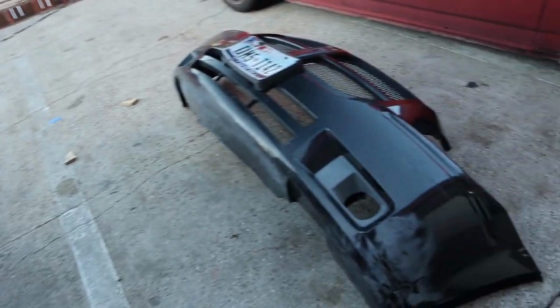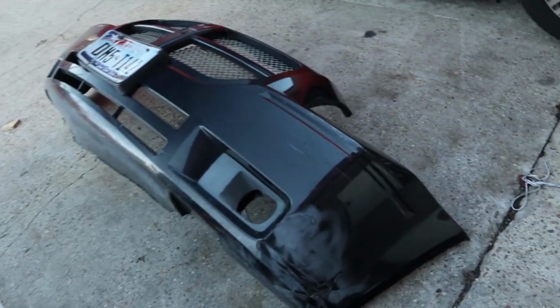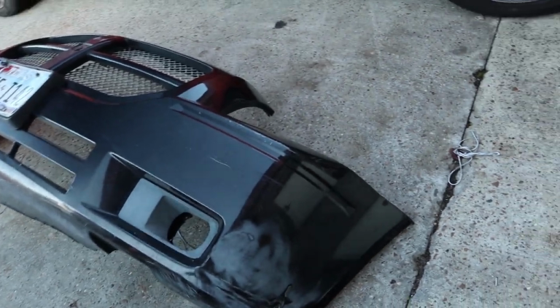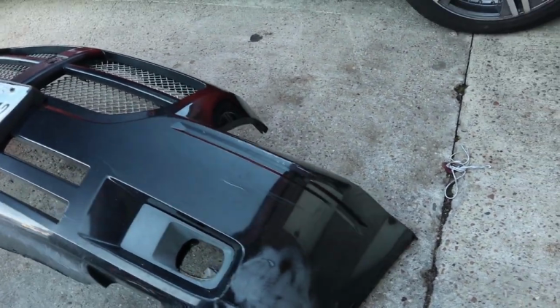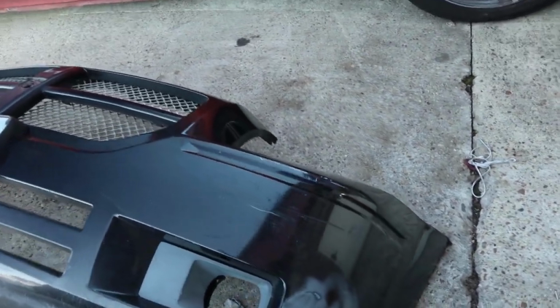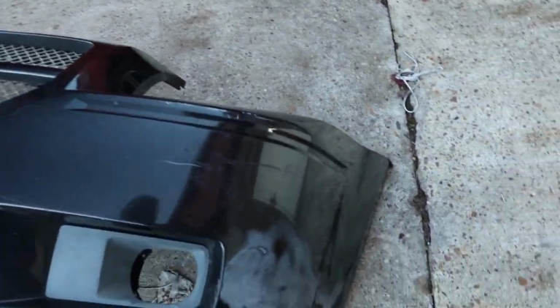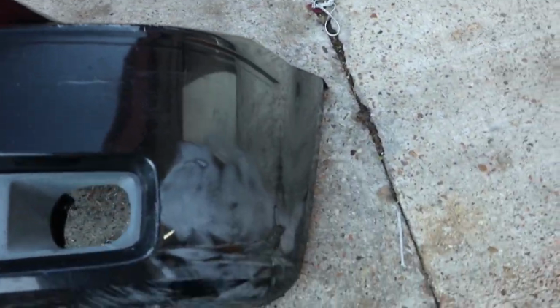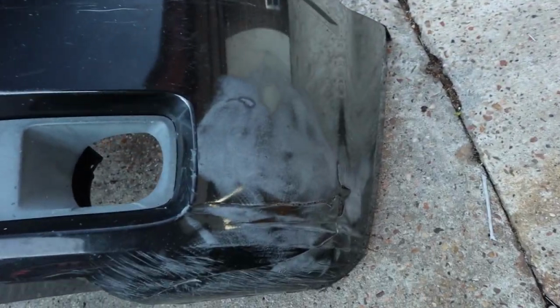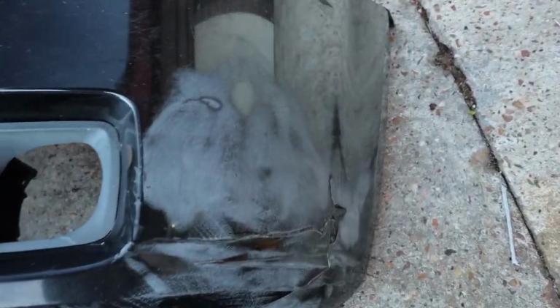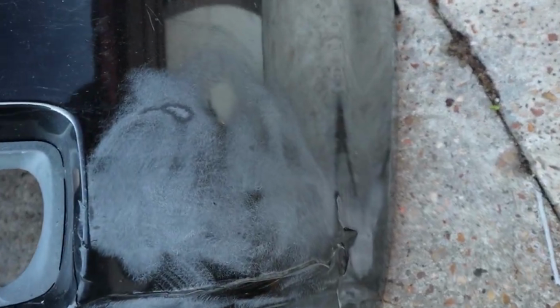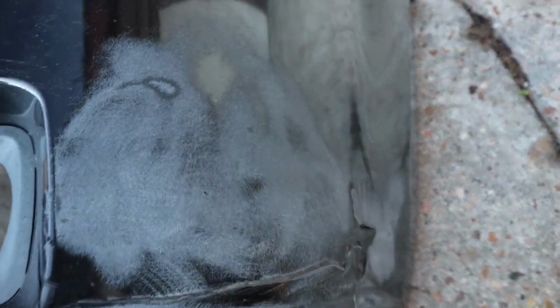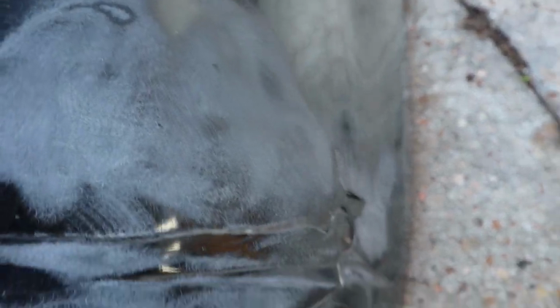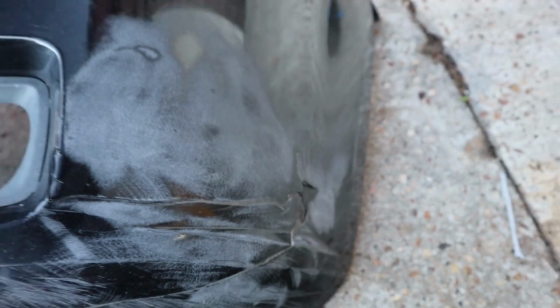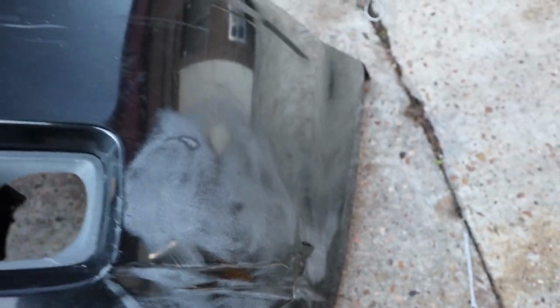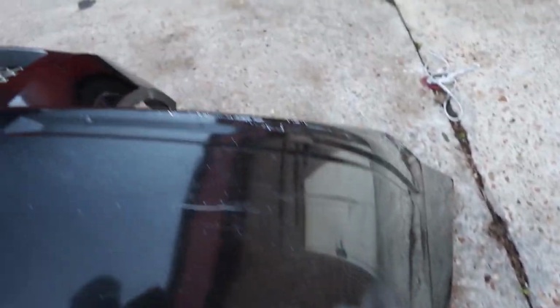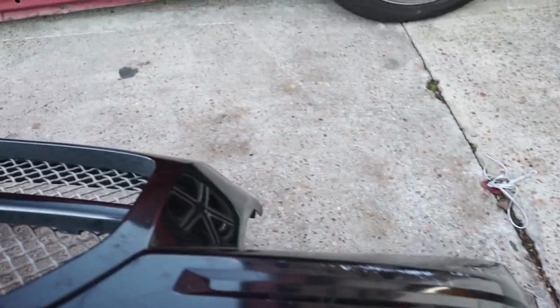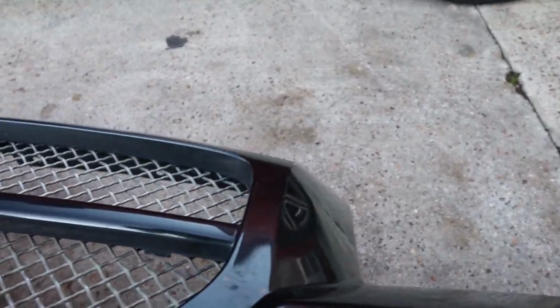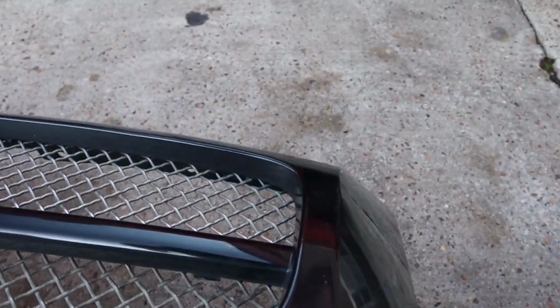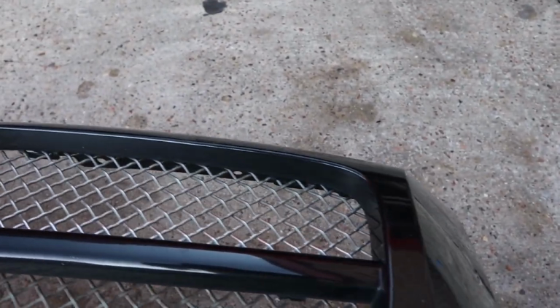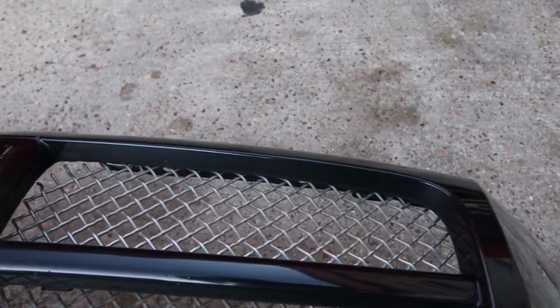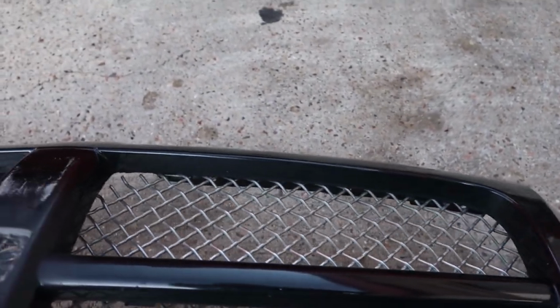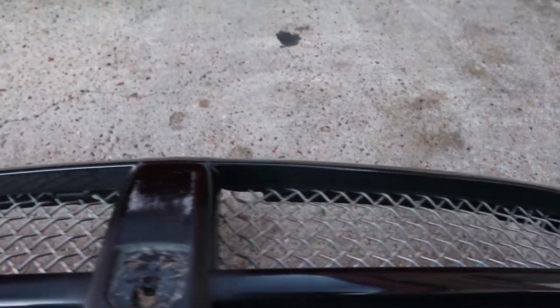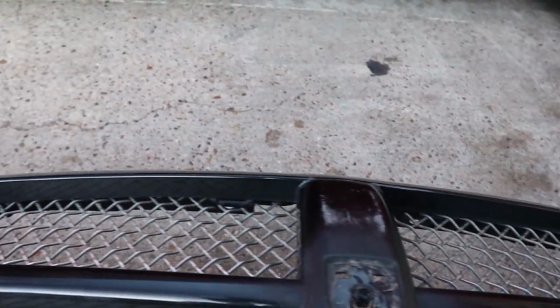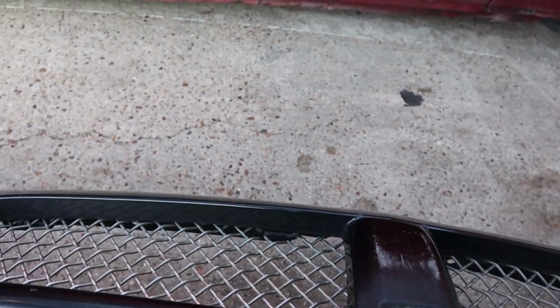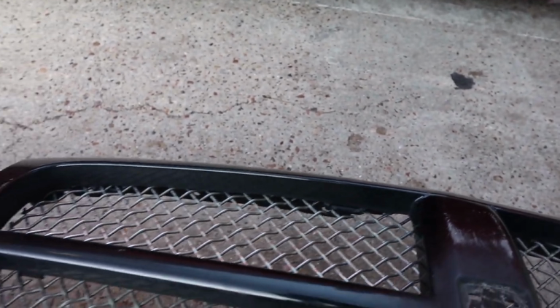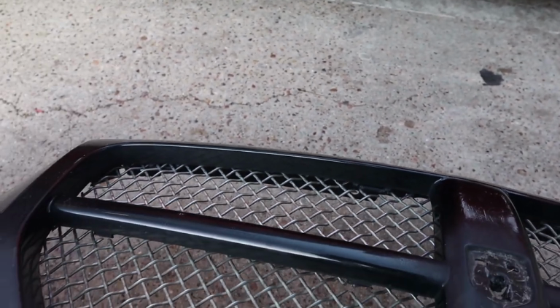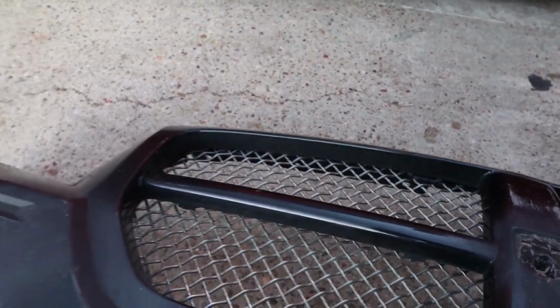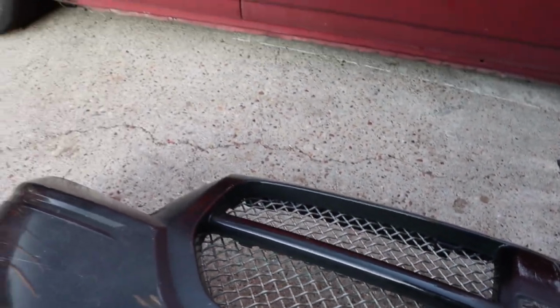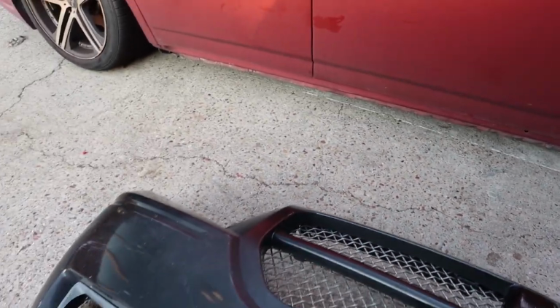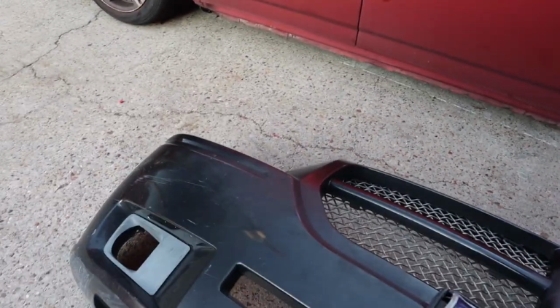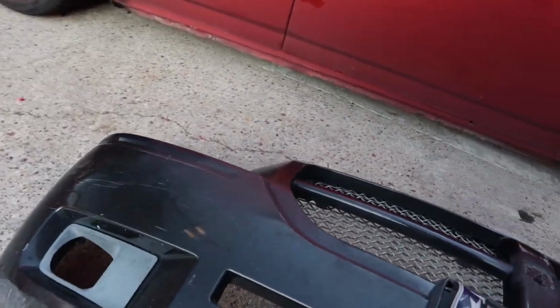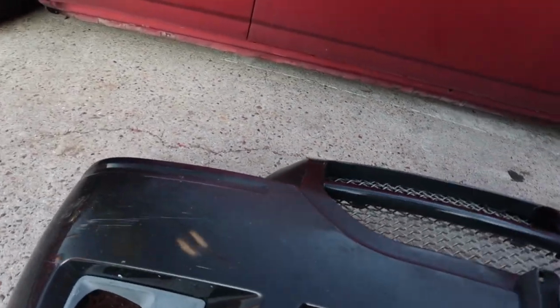If we take a look at our old bumper, you'll see that bumper has definitely seen better days — it had holes in it. It also had this old billet mesh grille style that was popular back in the 2000s.